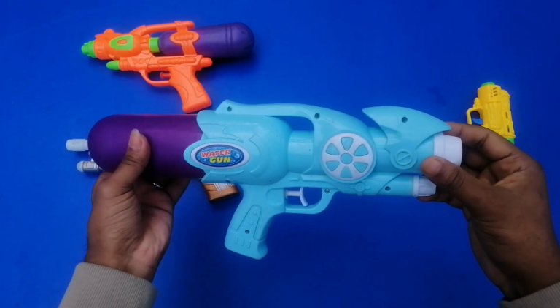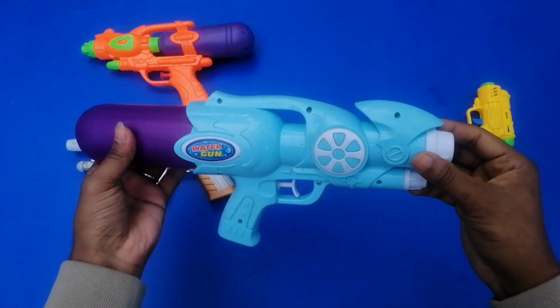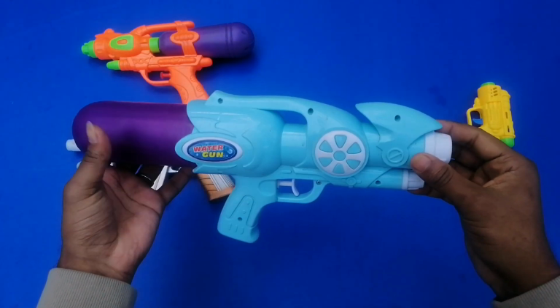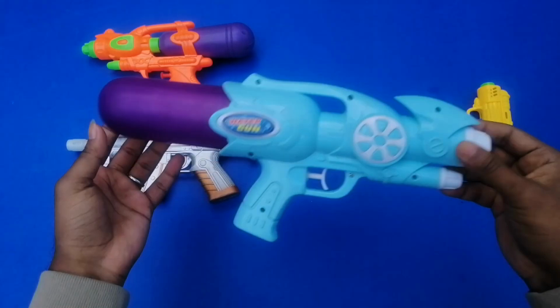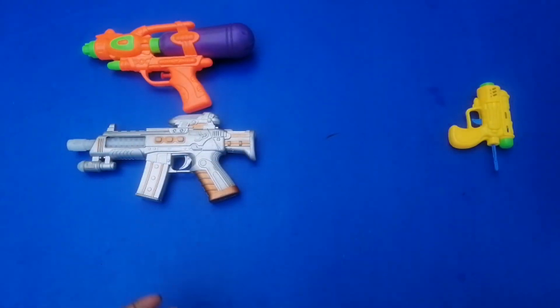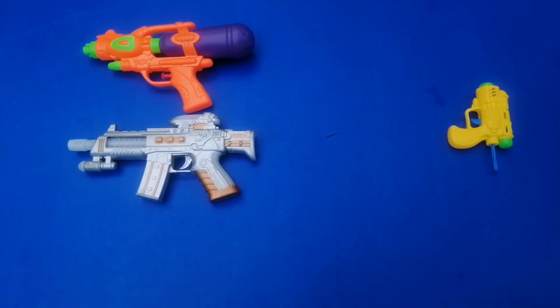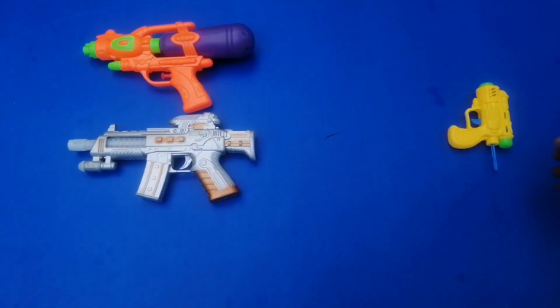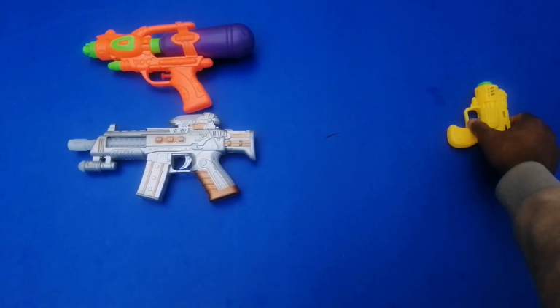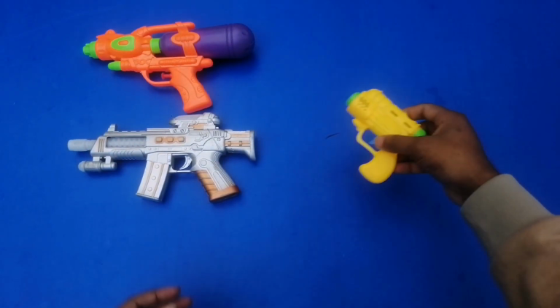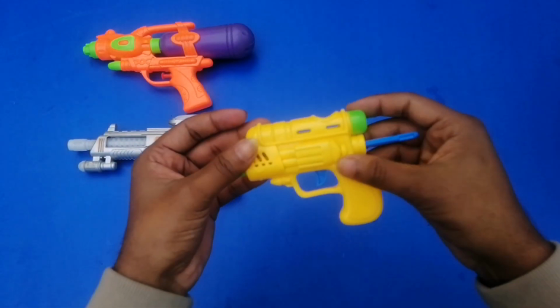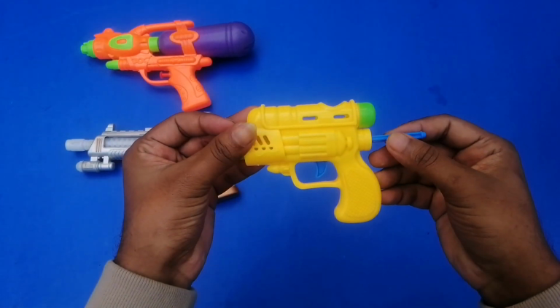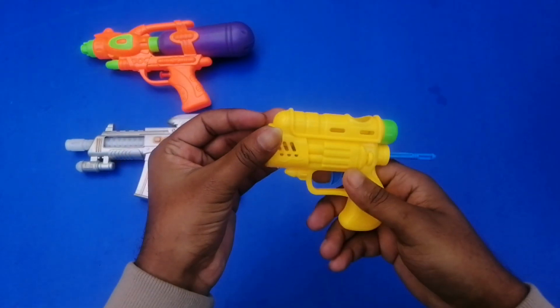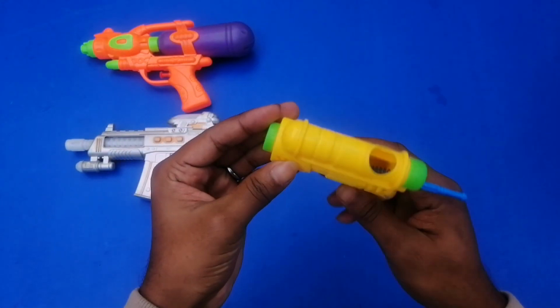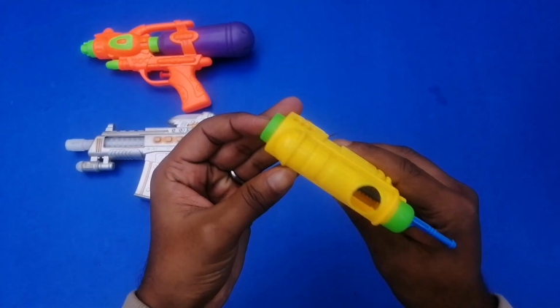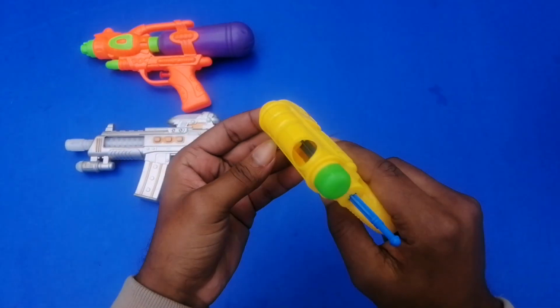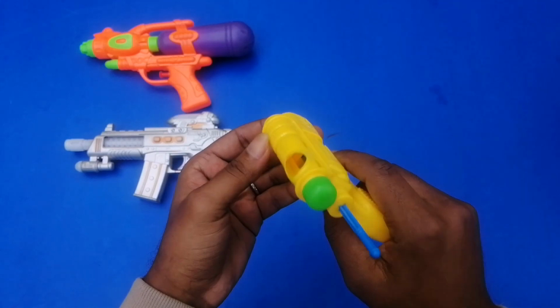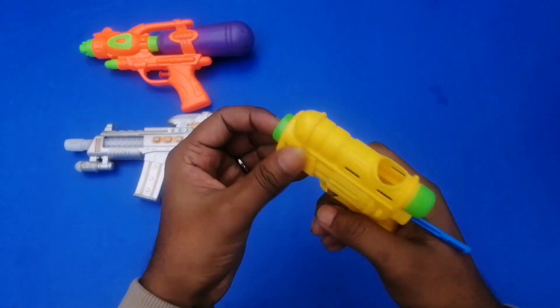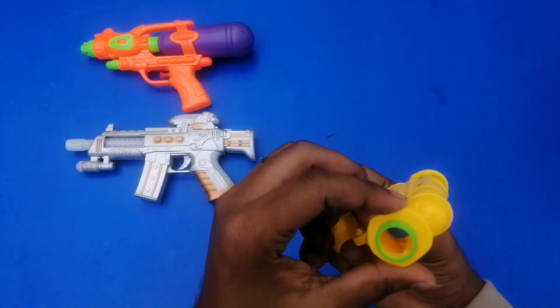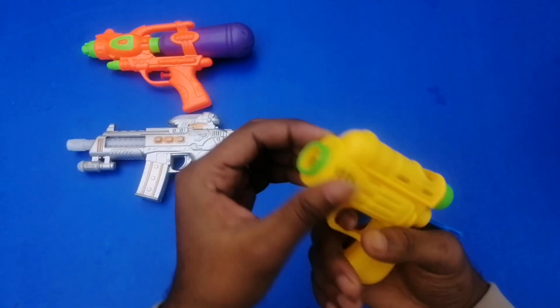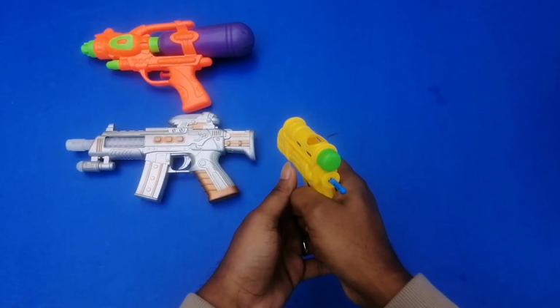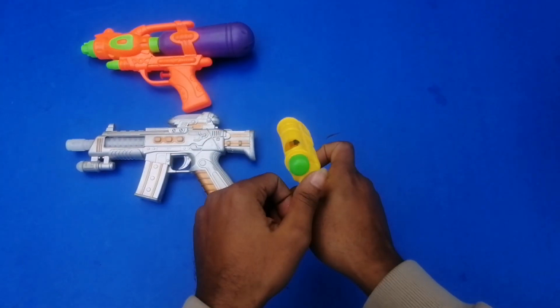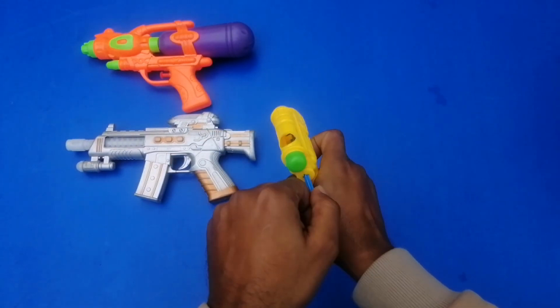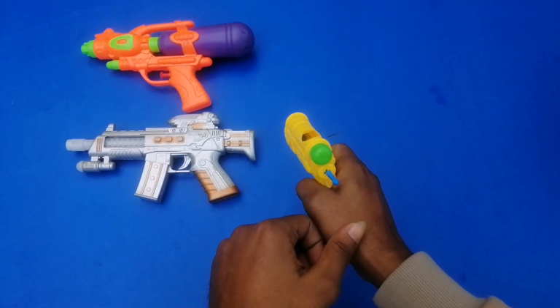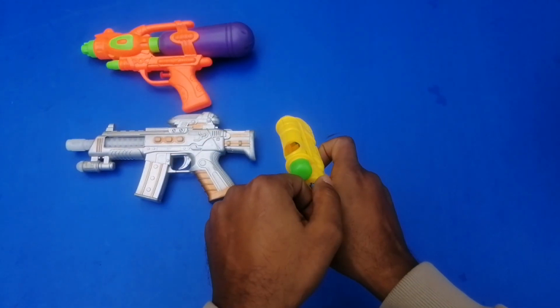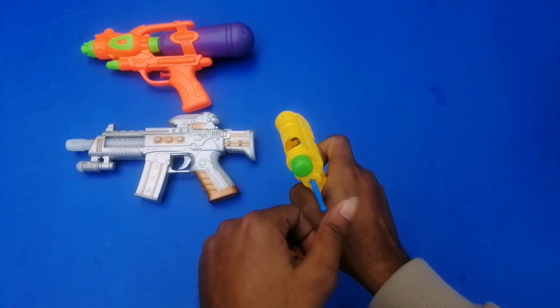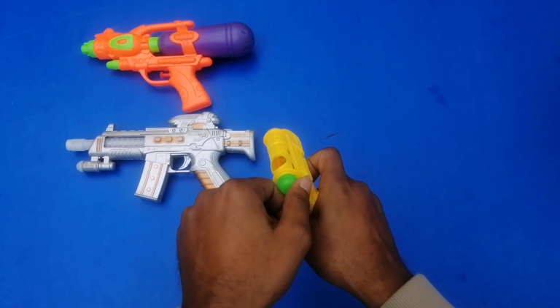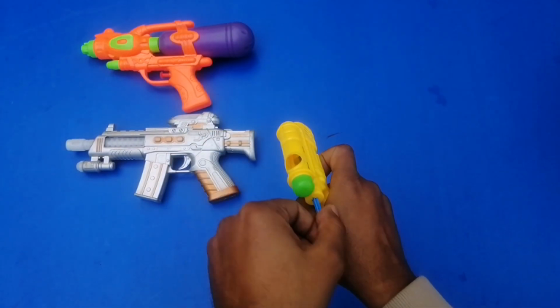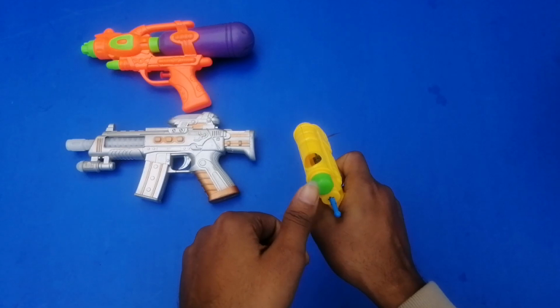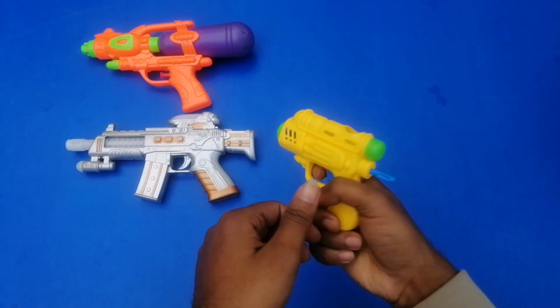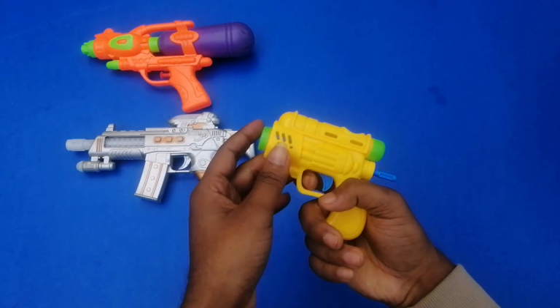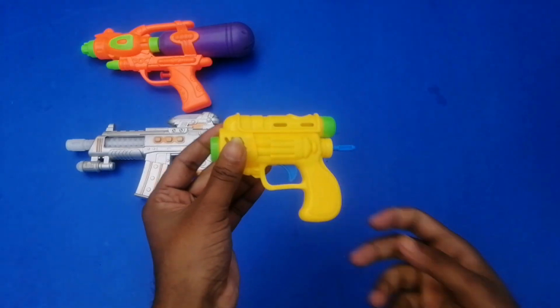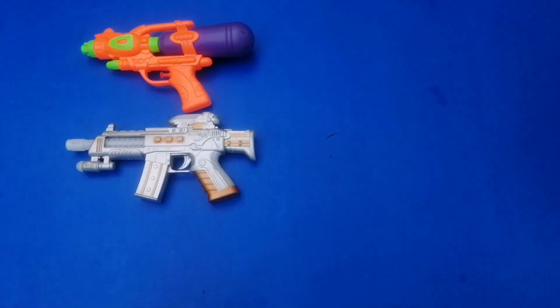If you like this gun, please like this channel and subscribe to this channel. And this is a ball bullet pistol. Wow, this is a ball bullet pistol — yellow color. Wow!